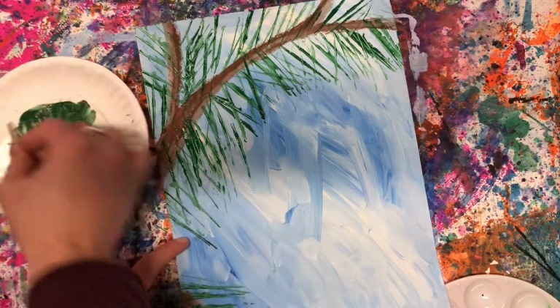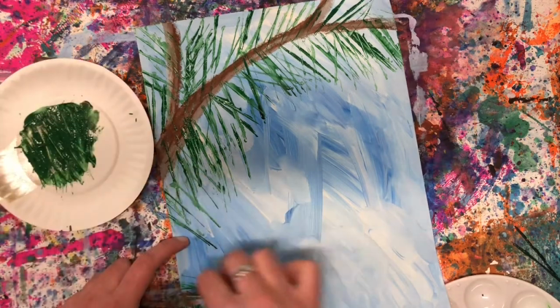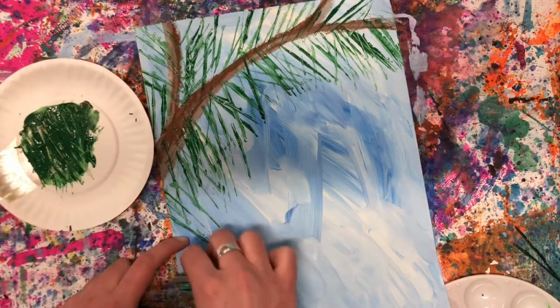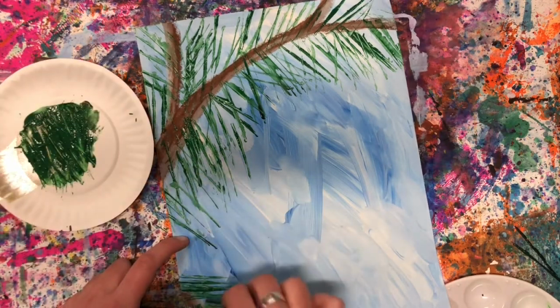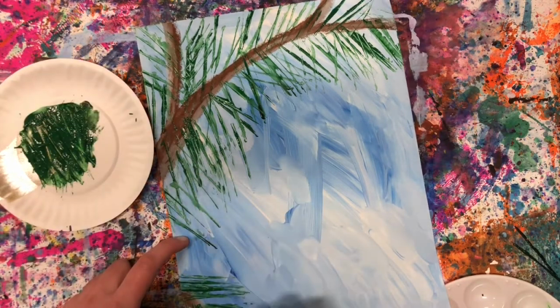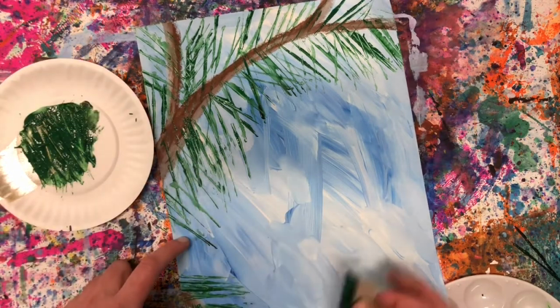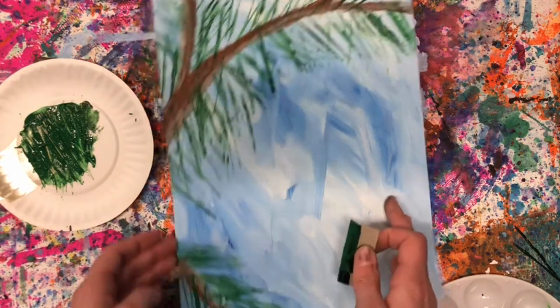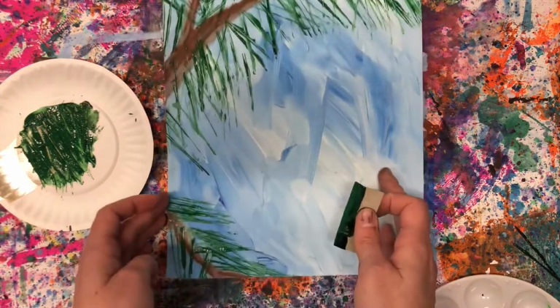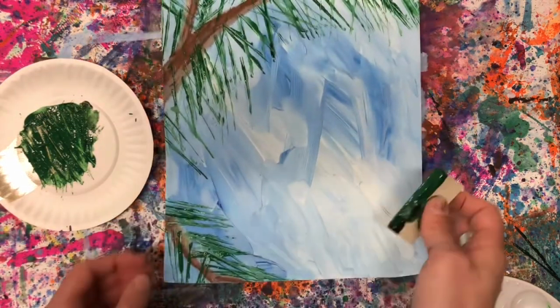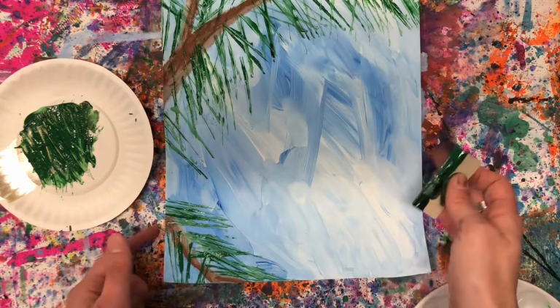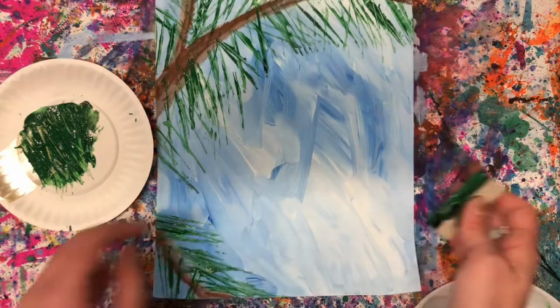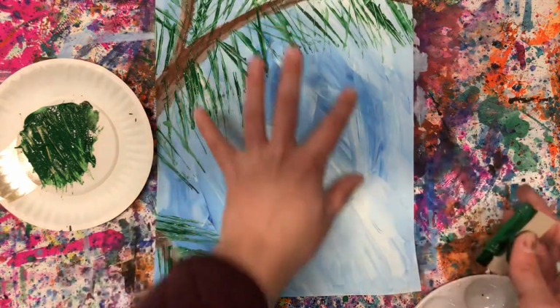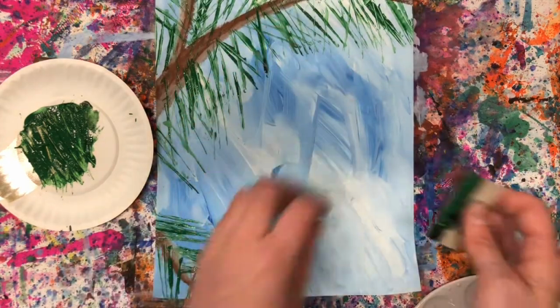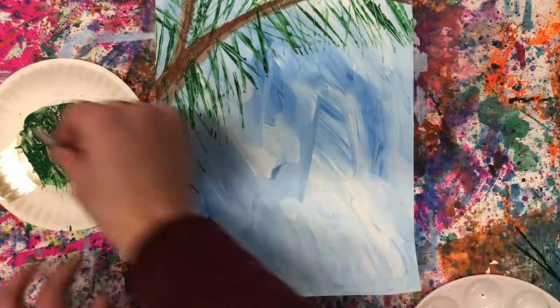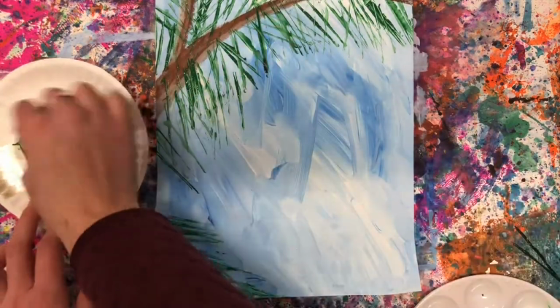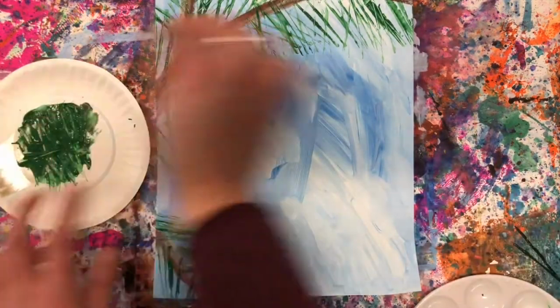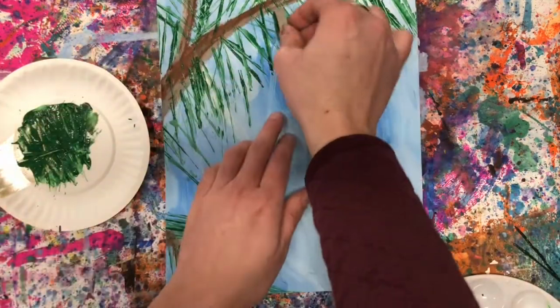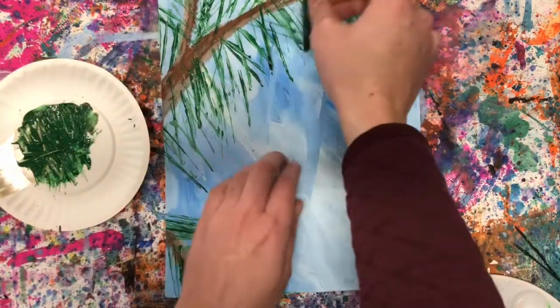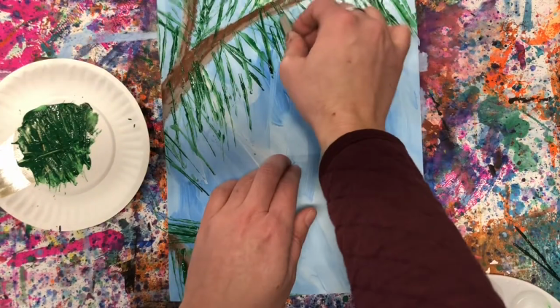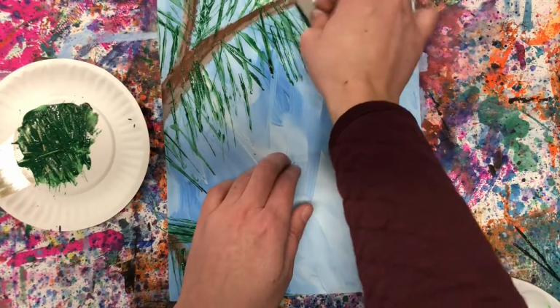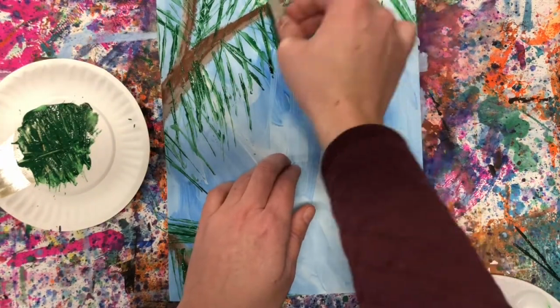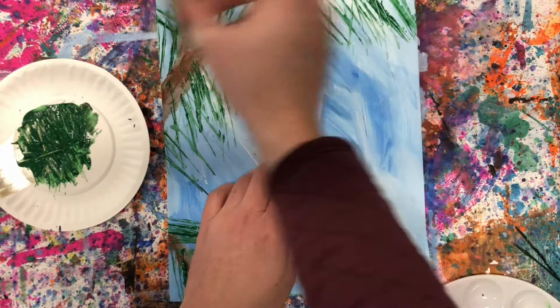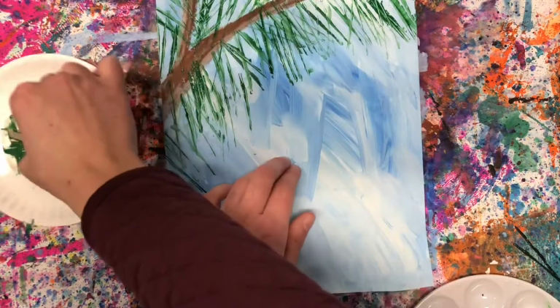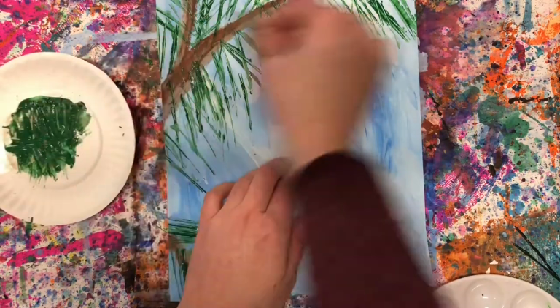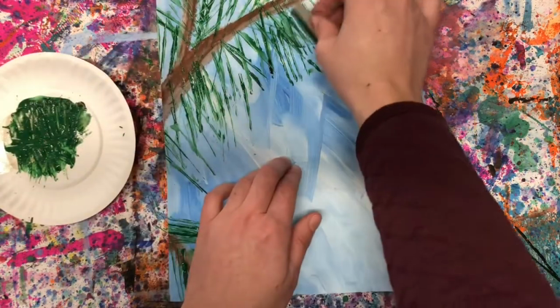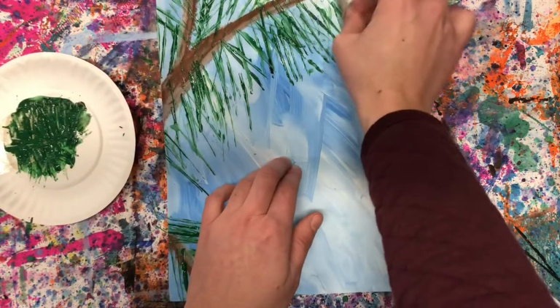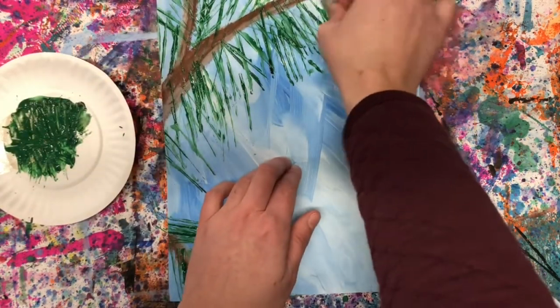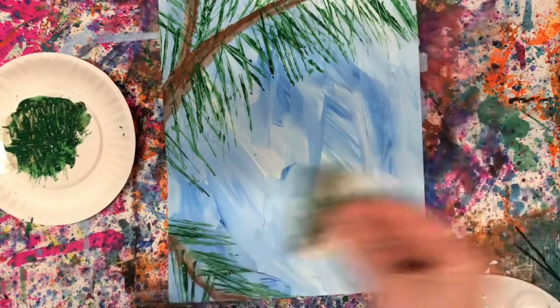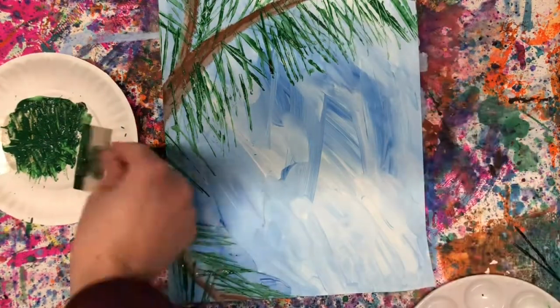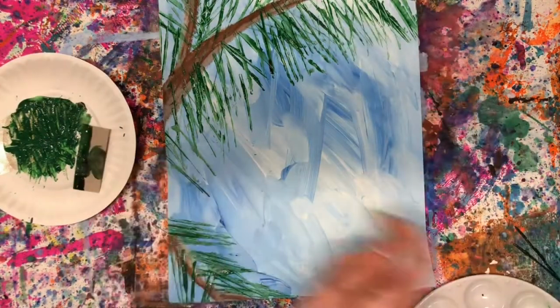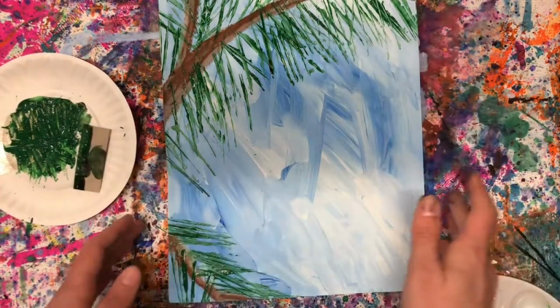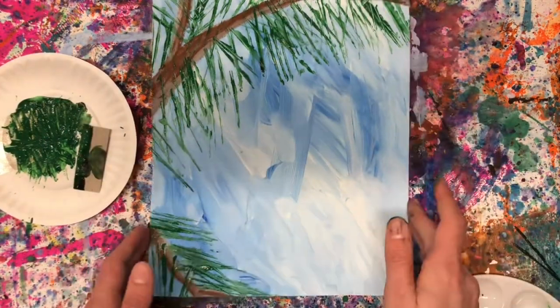I've got it how I like it now. I'm gonna let it dry so that I can come in and draw my pine cone right here. Maybe a few more pine needles up here. And now we're gonna let it dry.